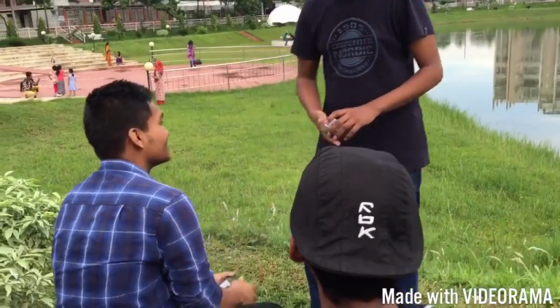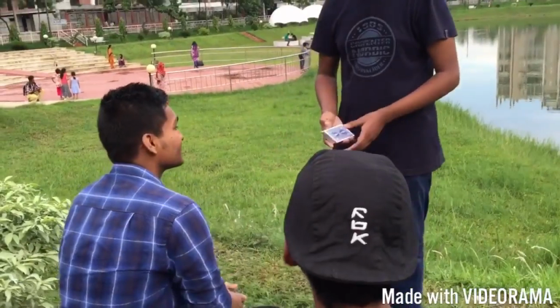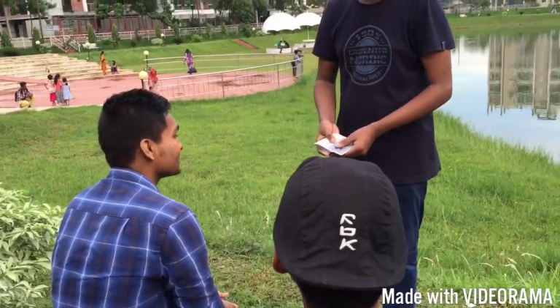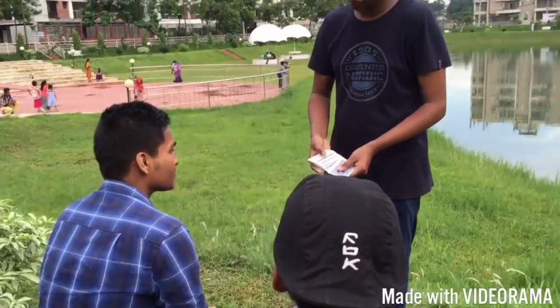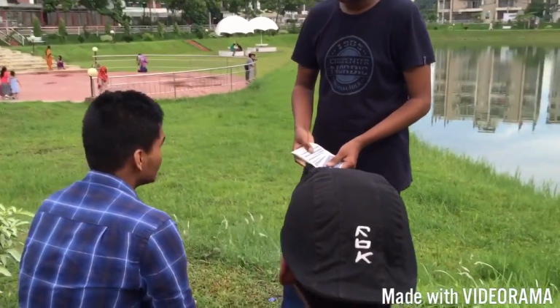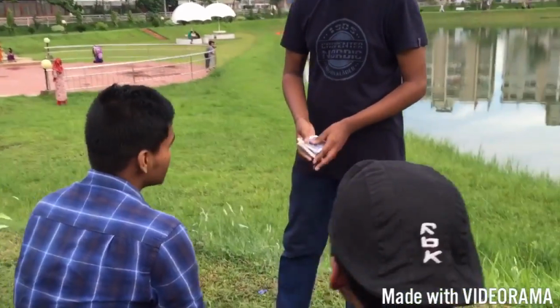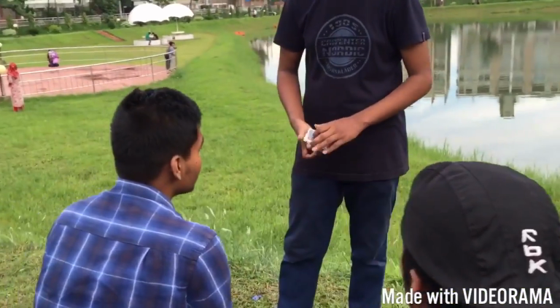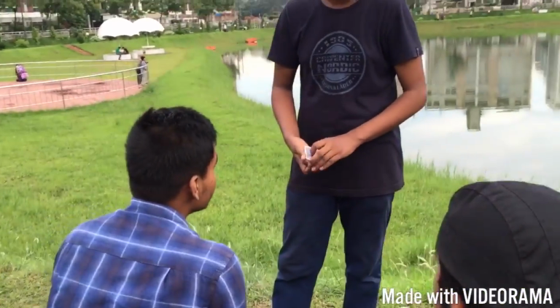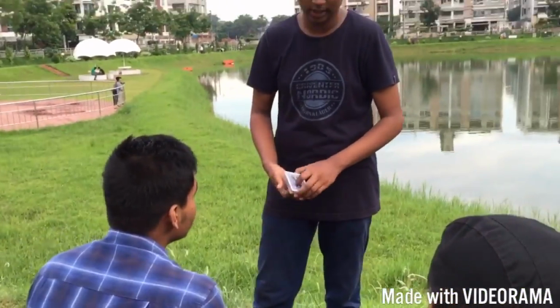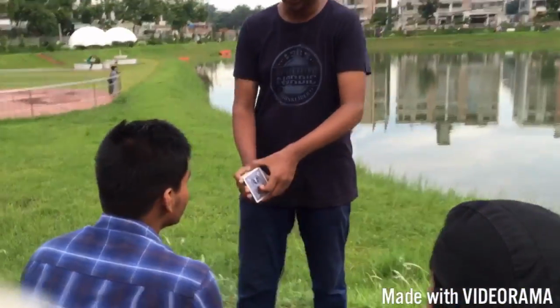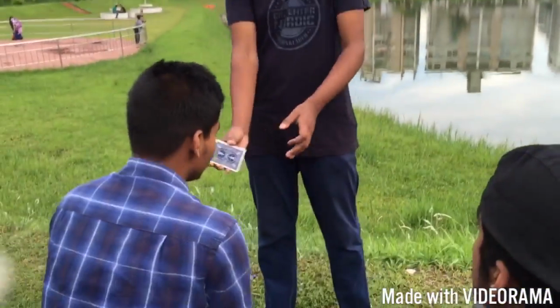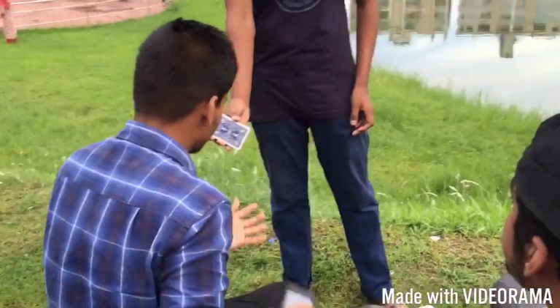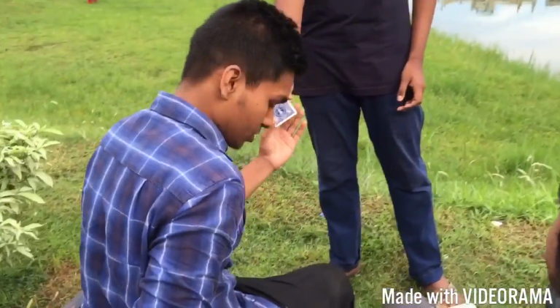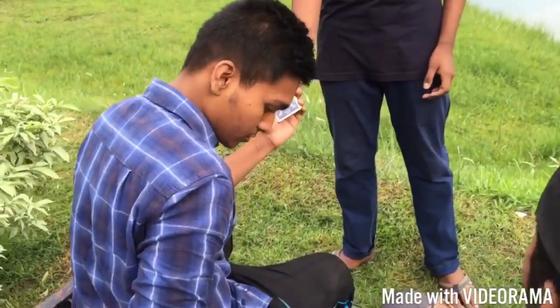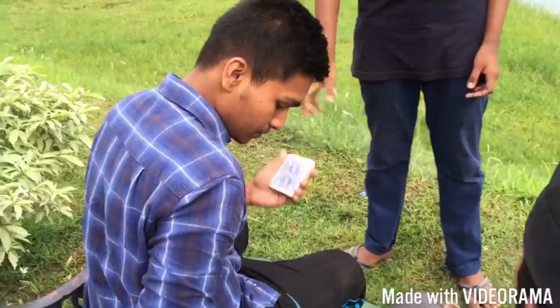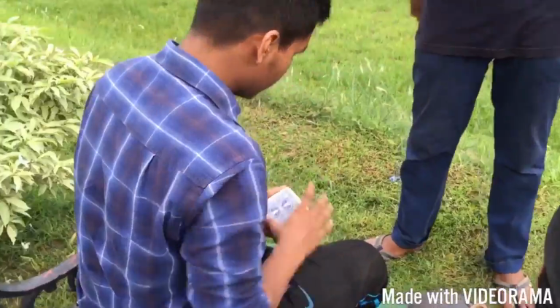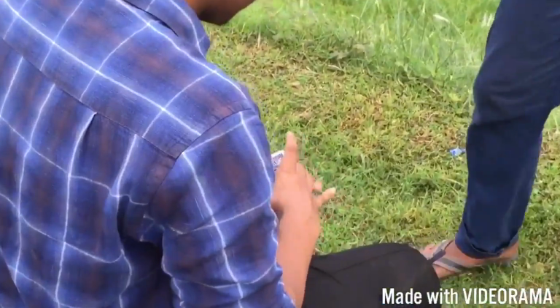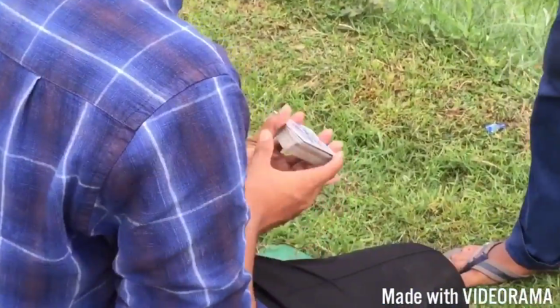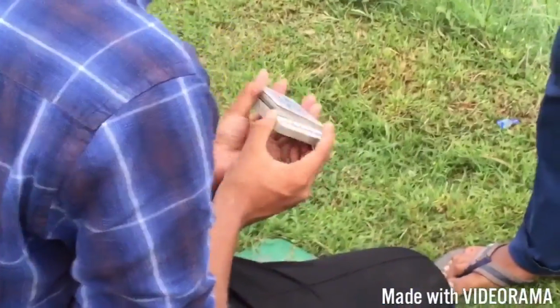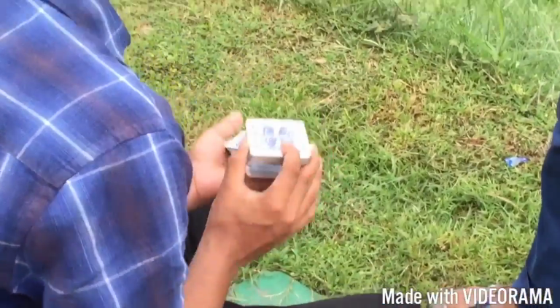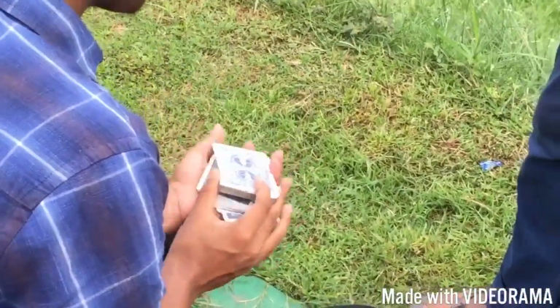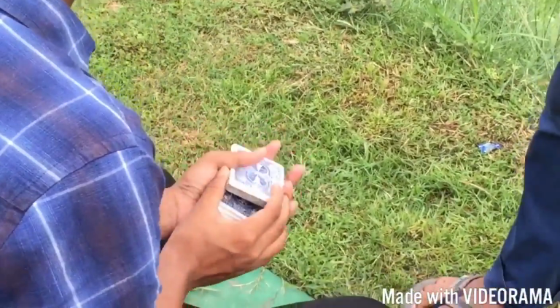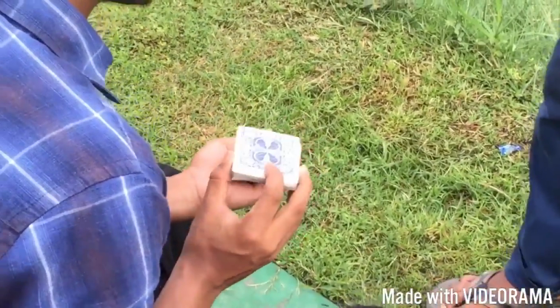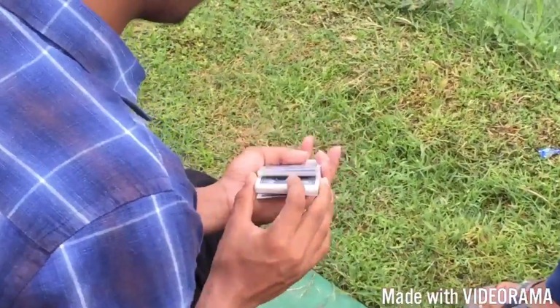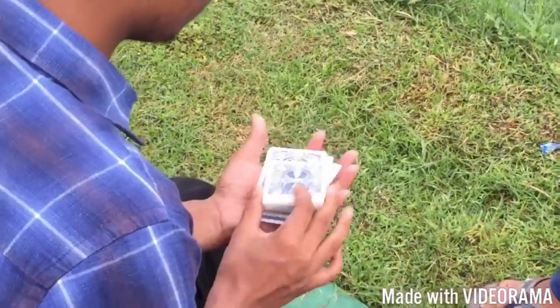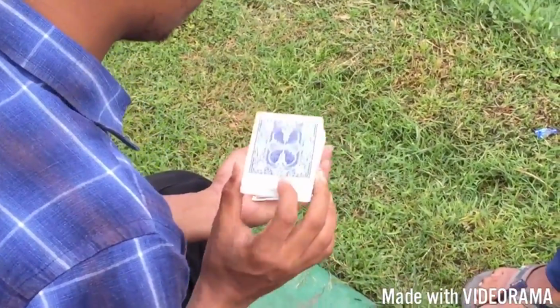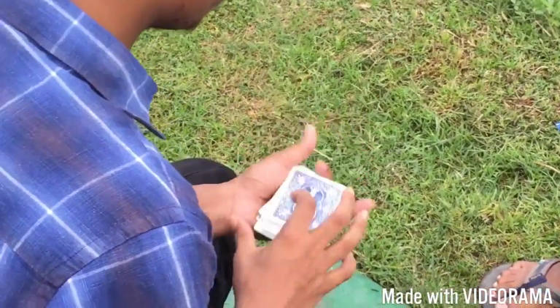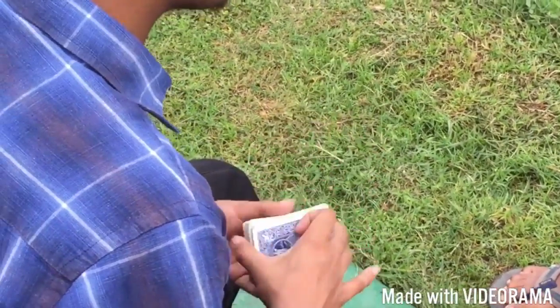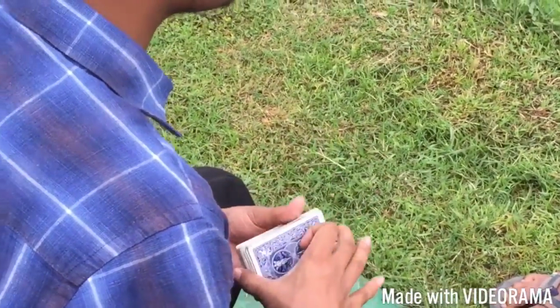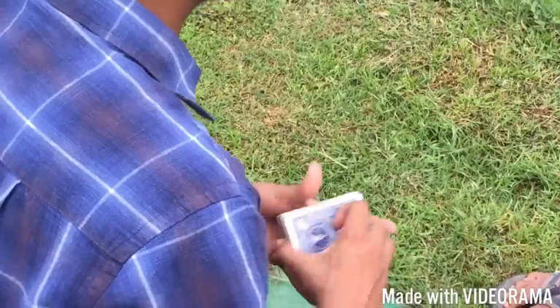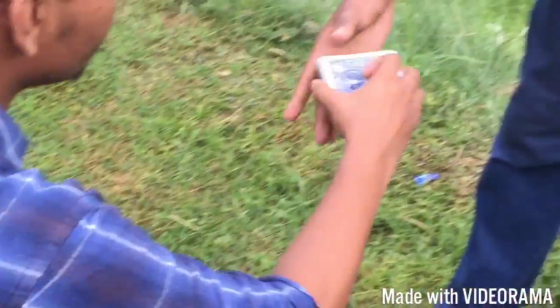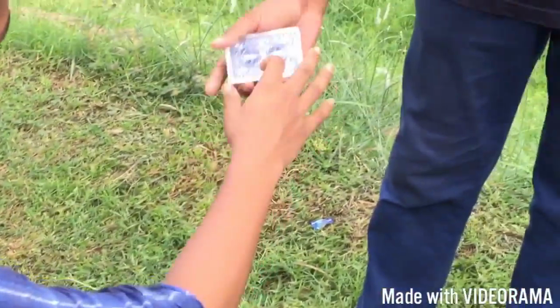Could you mind if I show you a magic trick? Sure. Can you mix those cards? Sure. You satisfied? Yes.